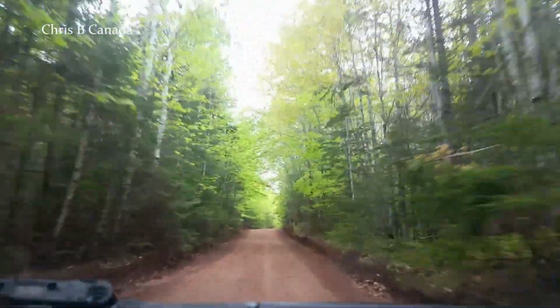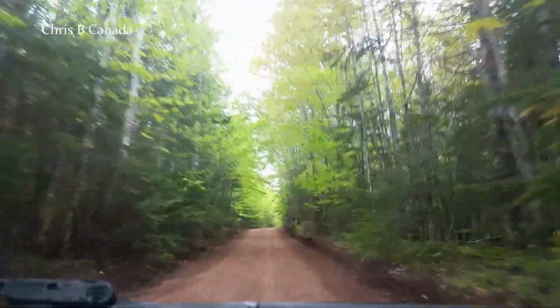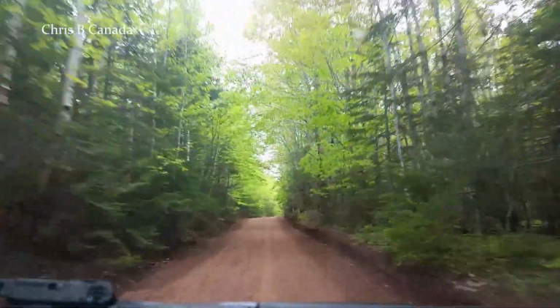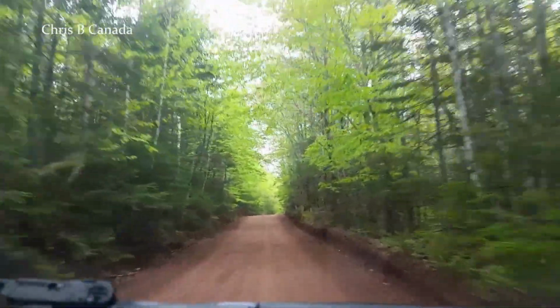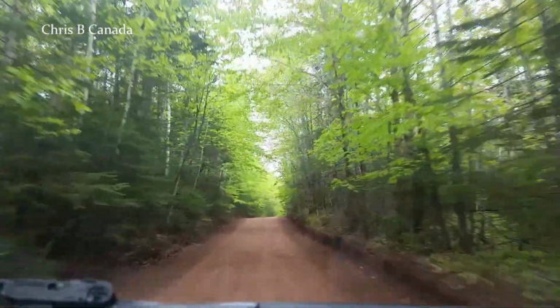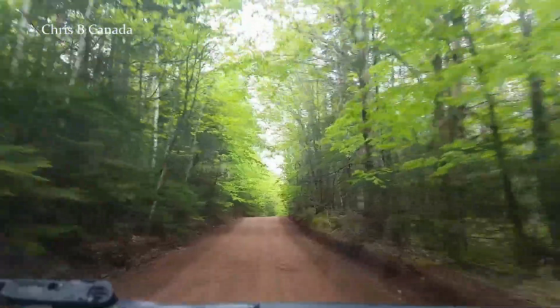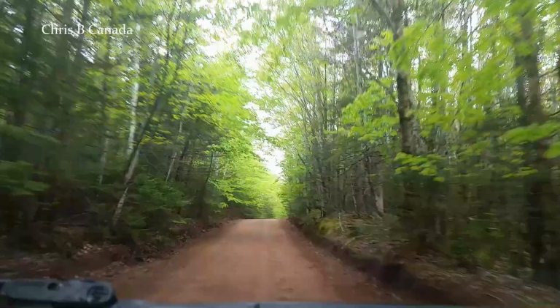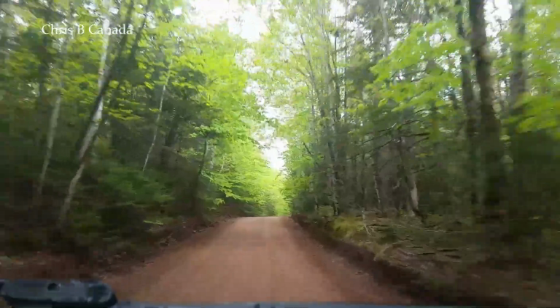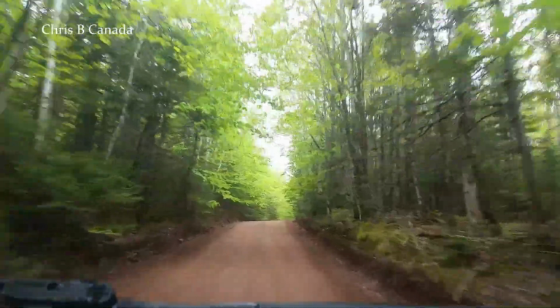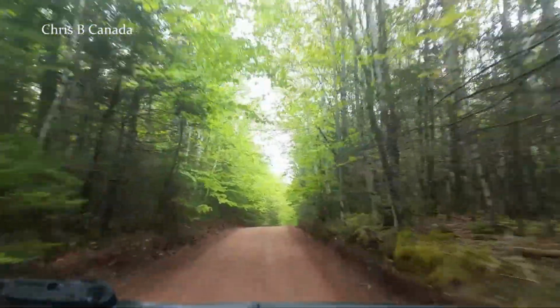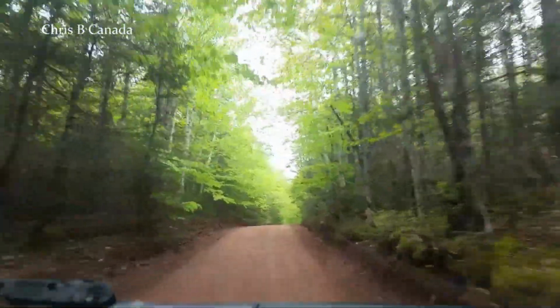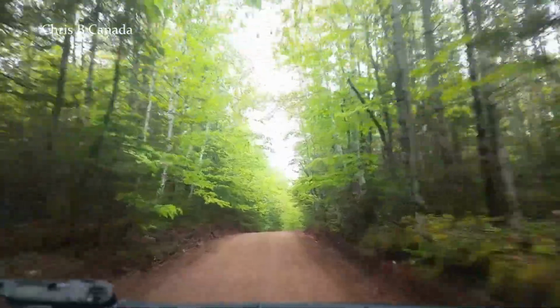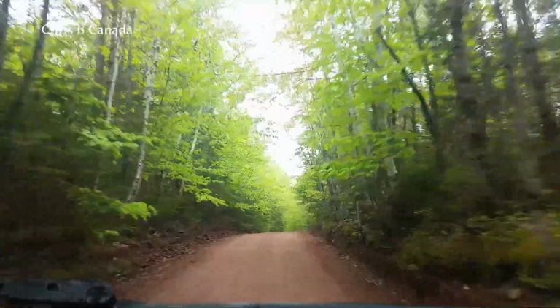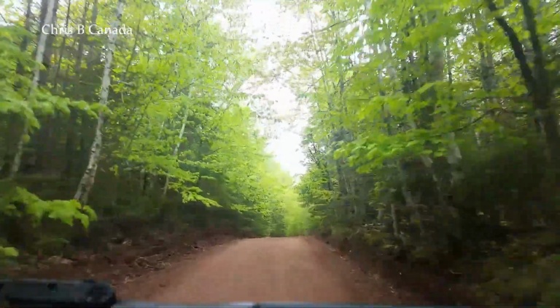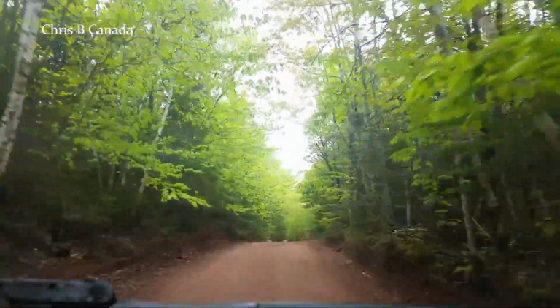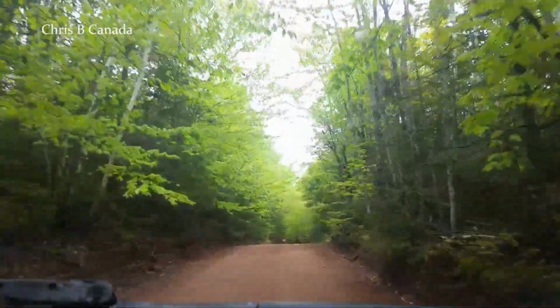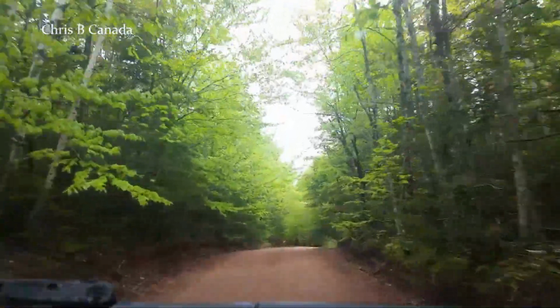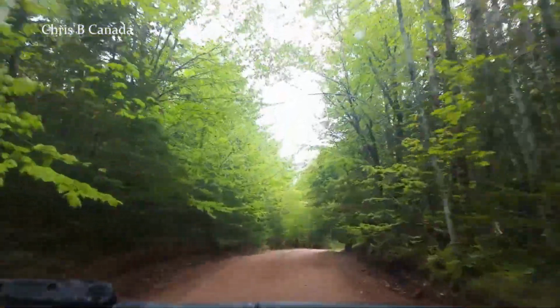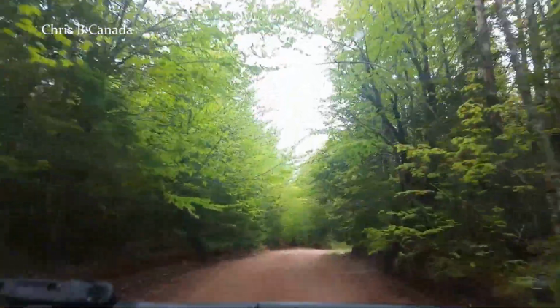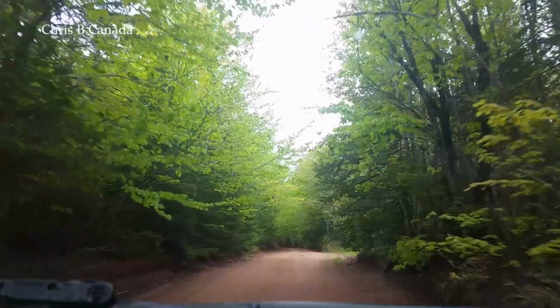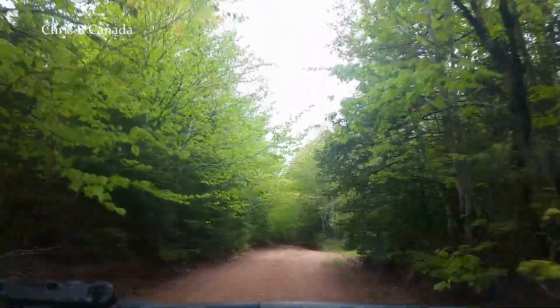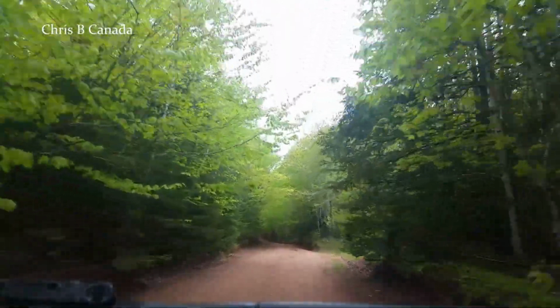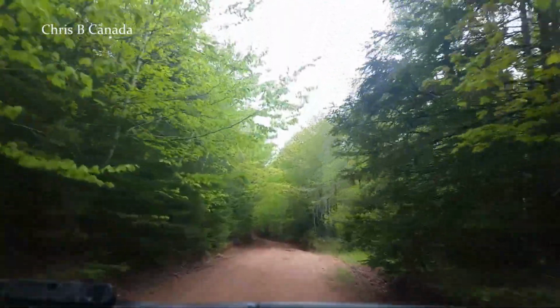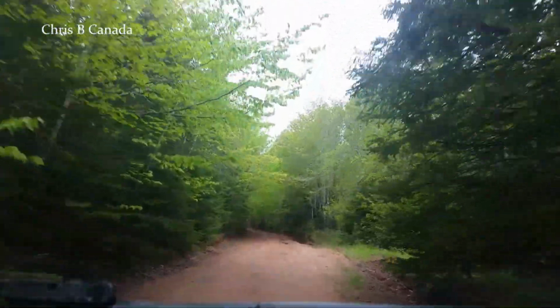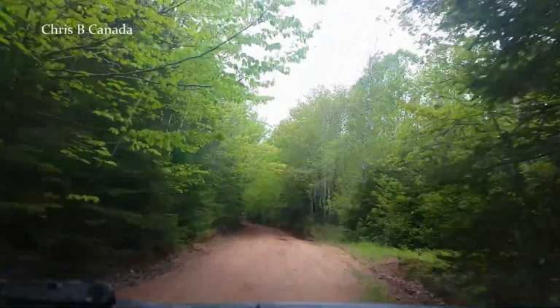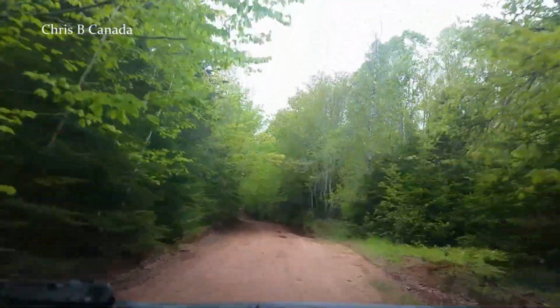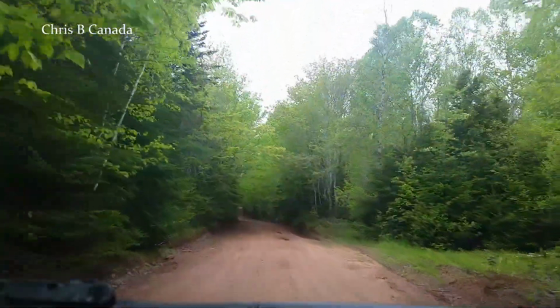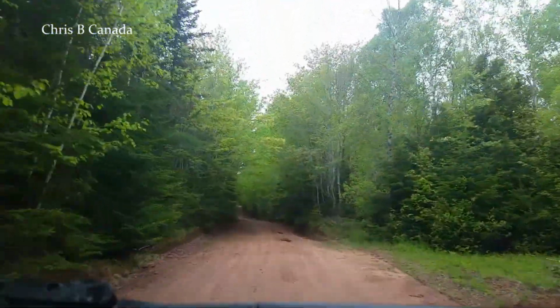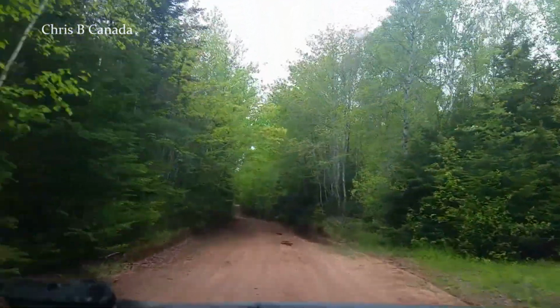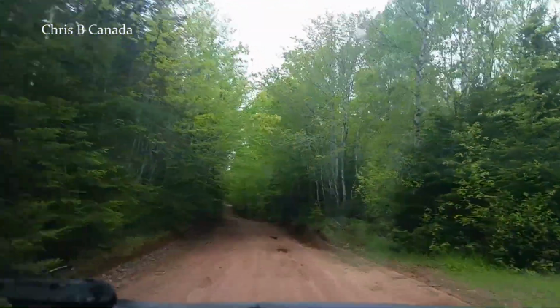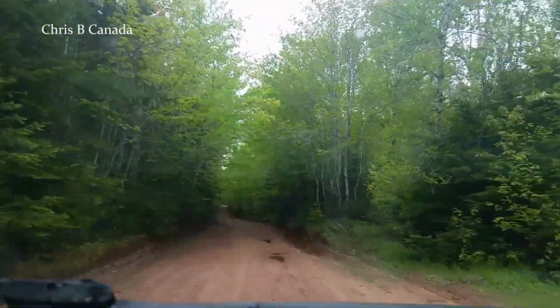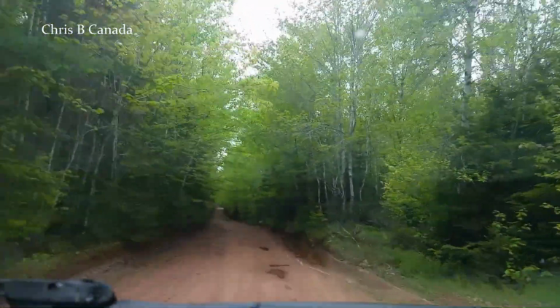So the road is basically kind of looking like this all the way through — some up and down parts. It's Highway 205, I think it said, but obviously it's not a highway.